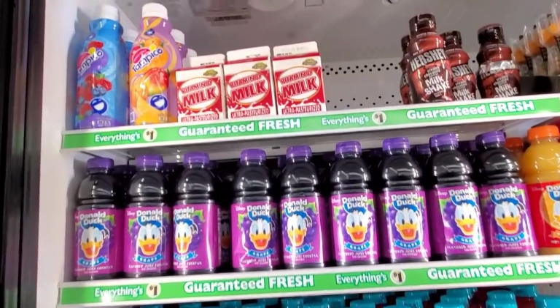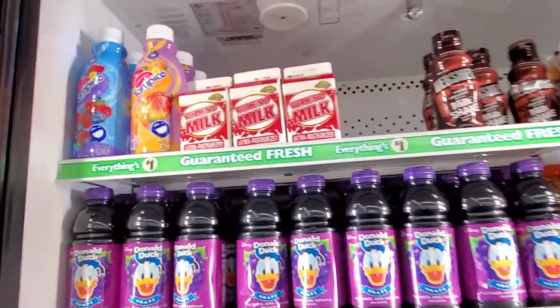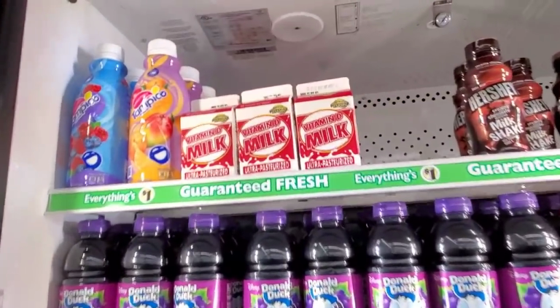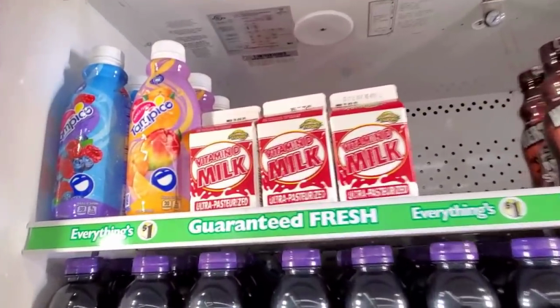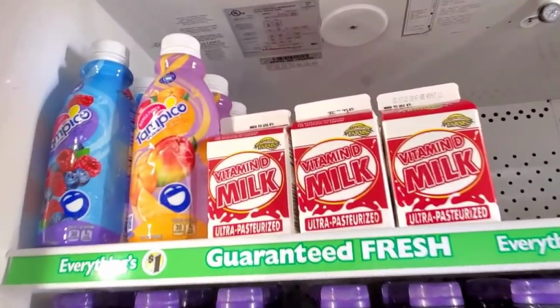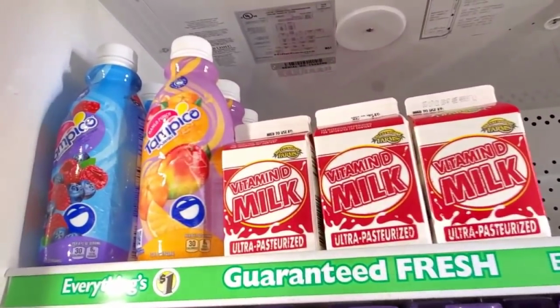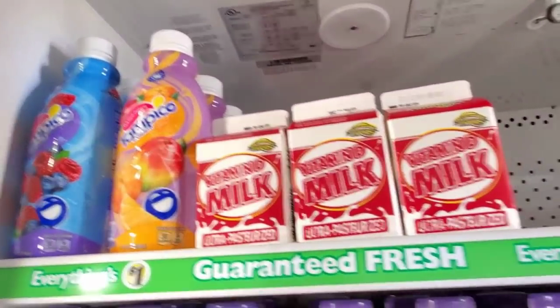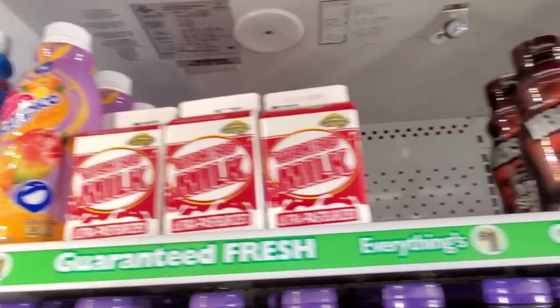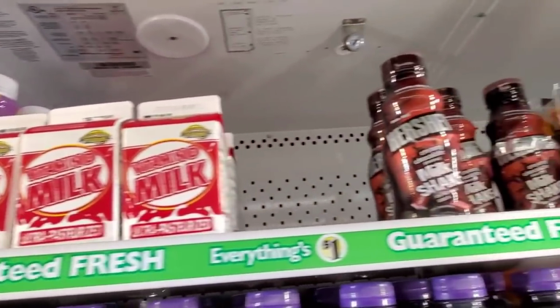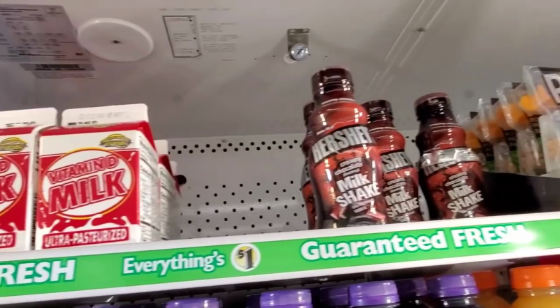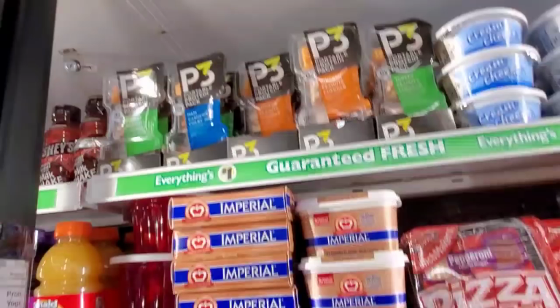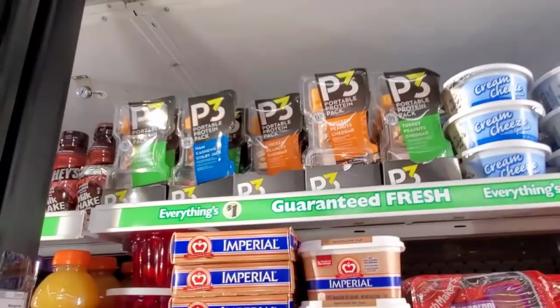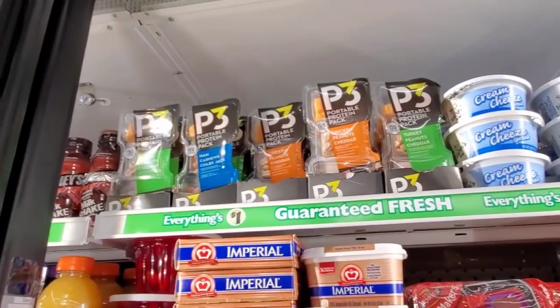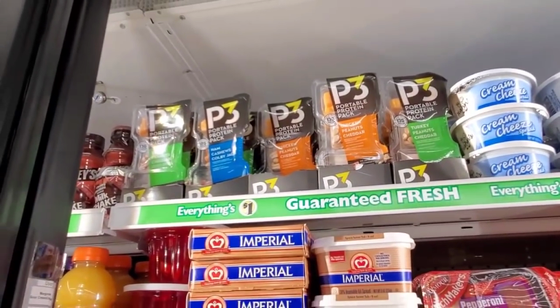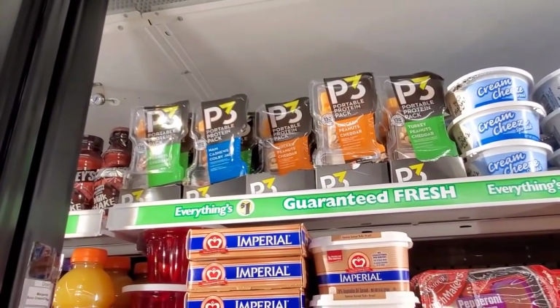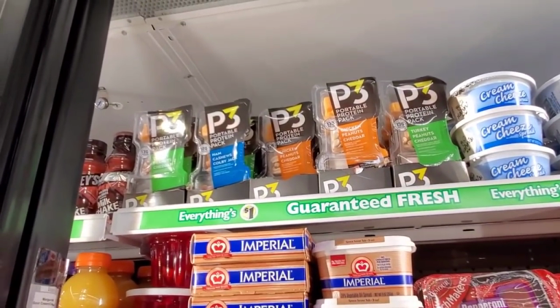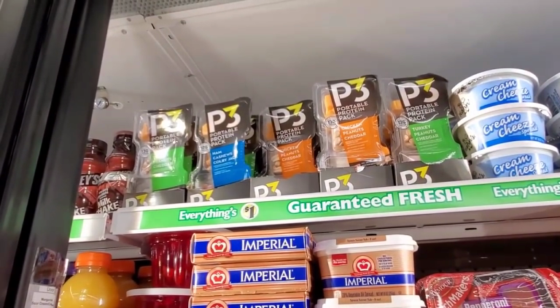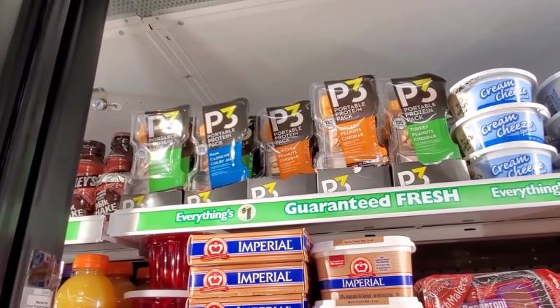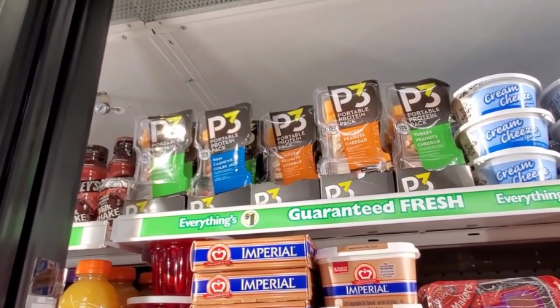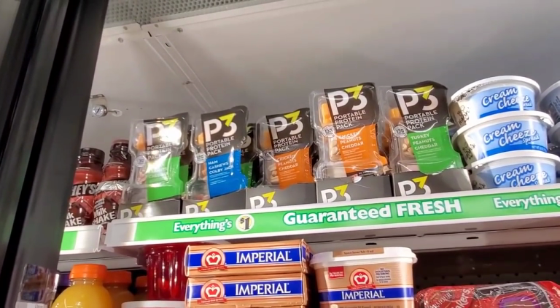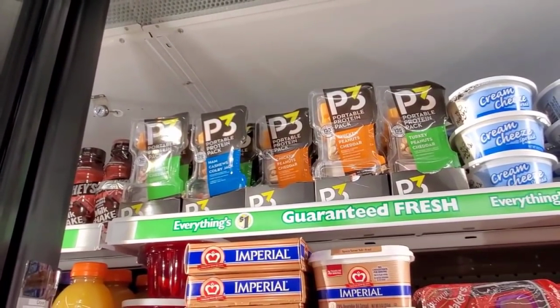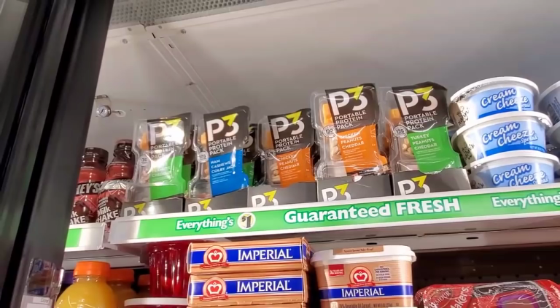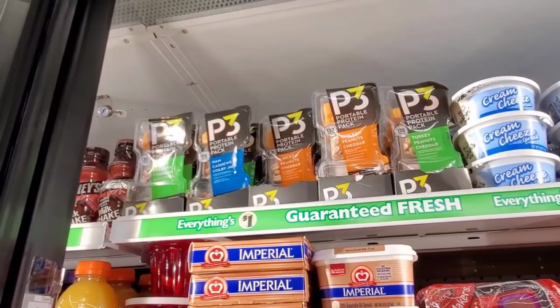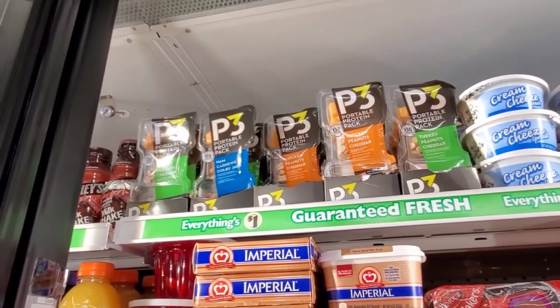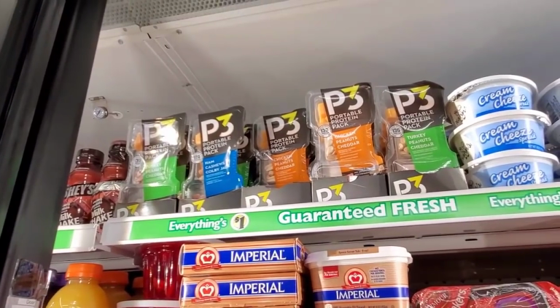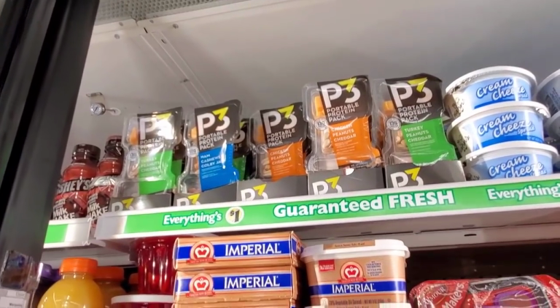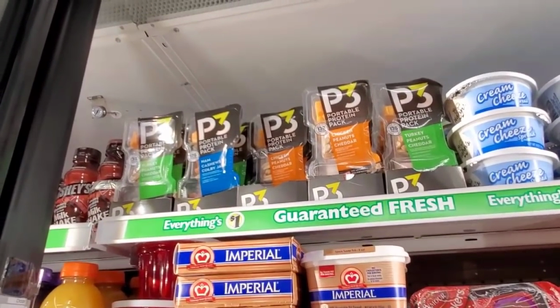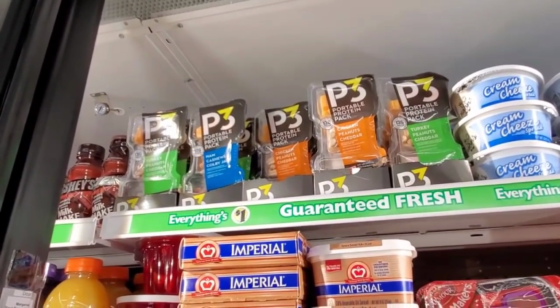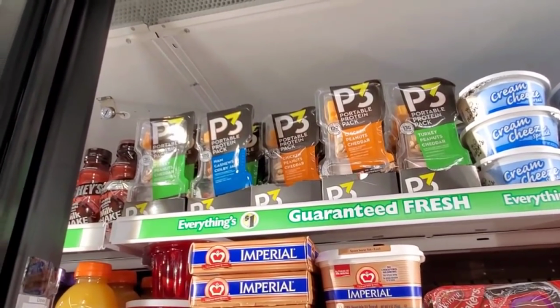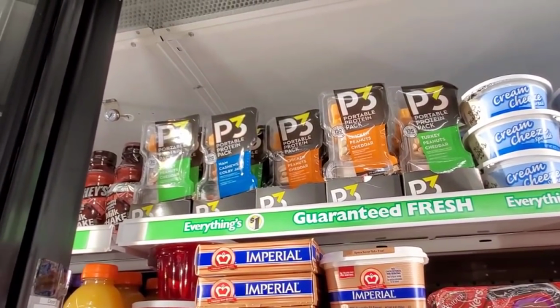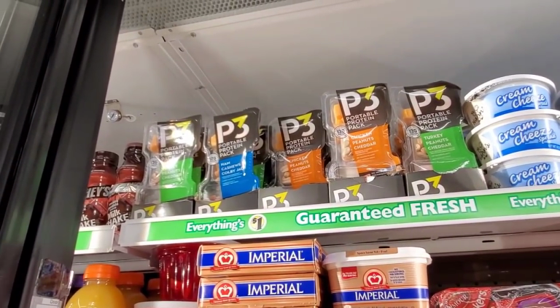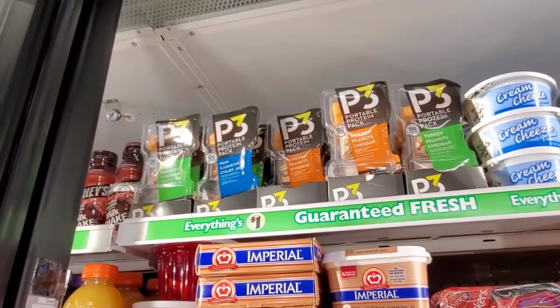They have milk and chocolate milk. They also have portable protein packs: turkey, peanuts, and cheddar; chicken, peanuts, and cheddar; and ham, cashews, and Colby Jack.